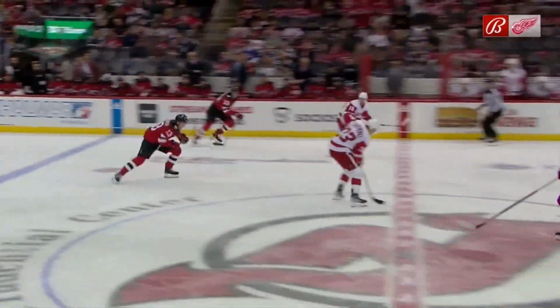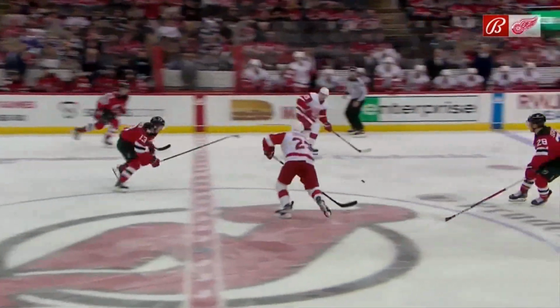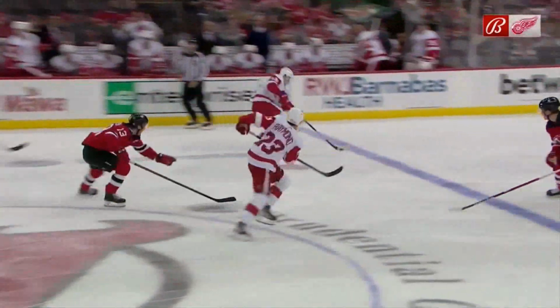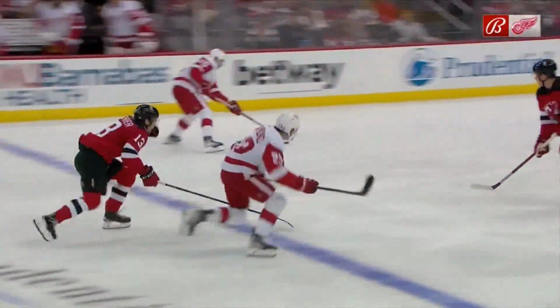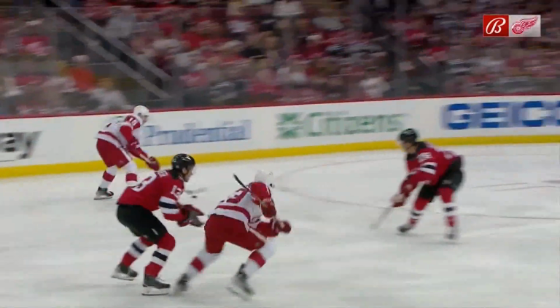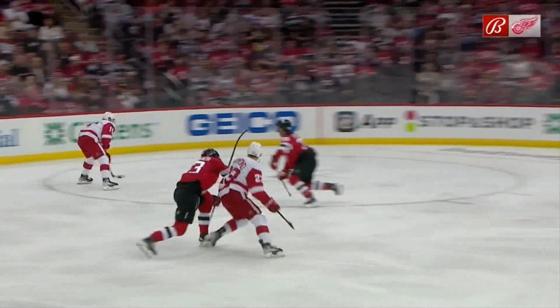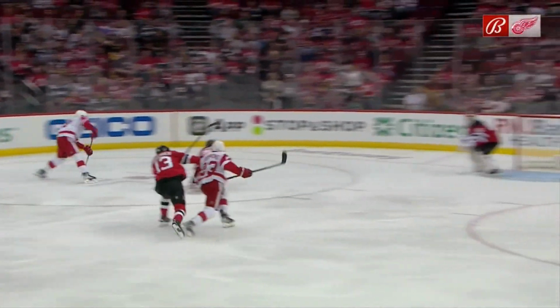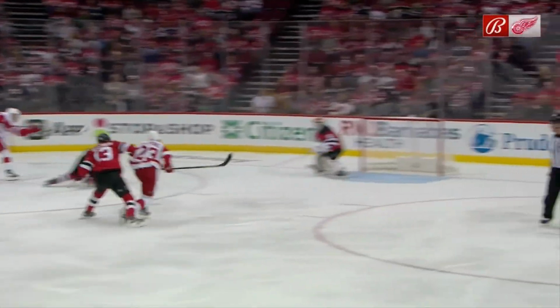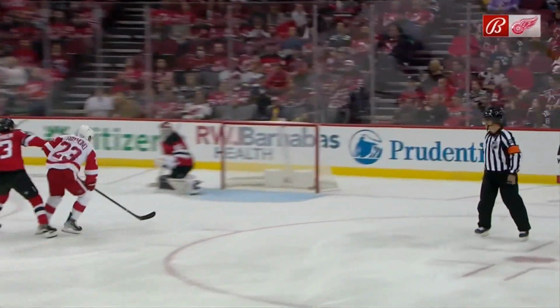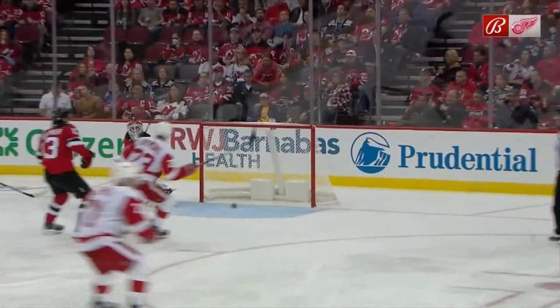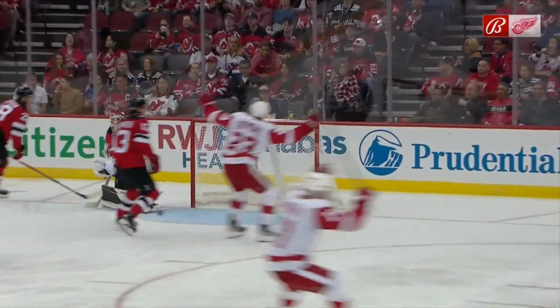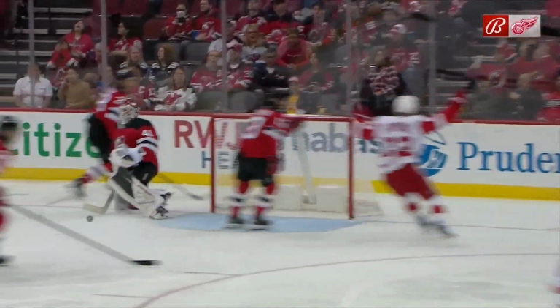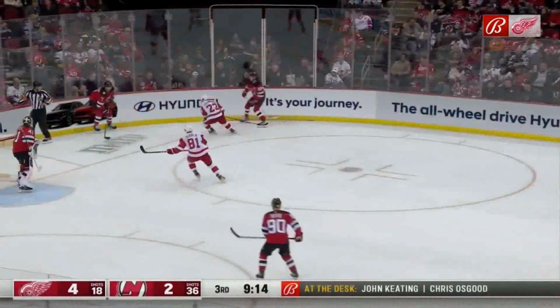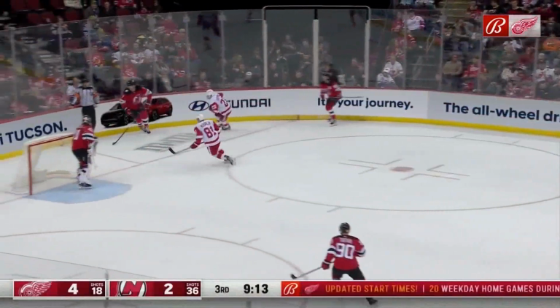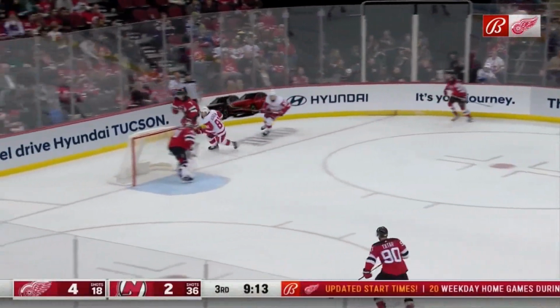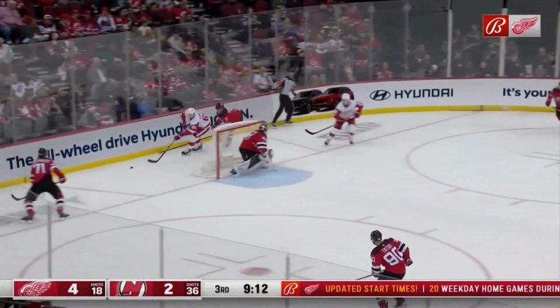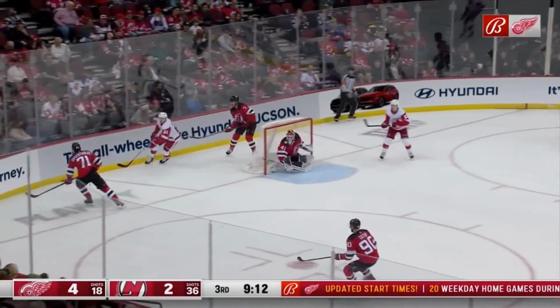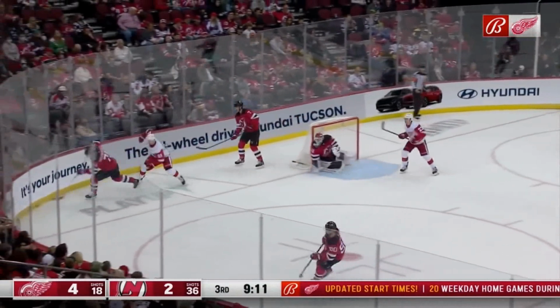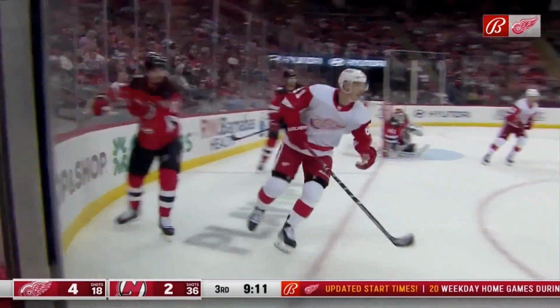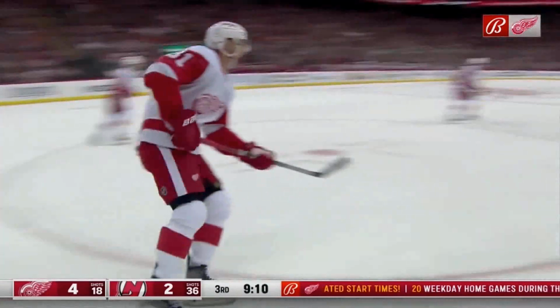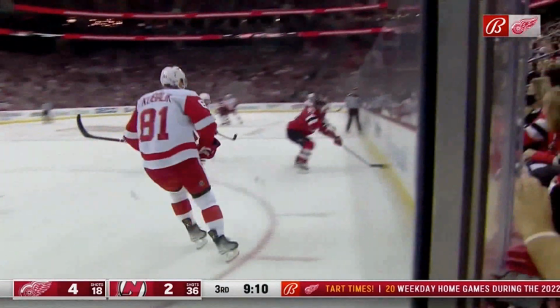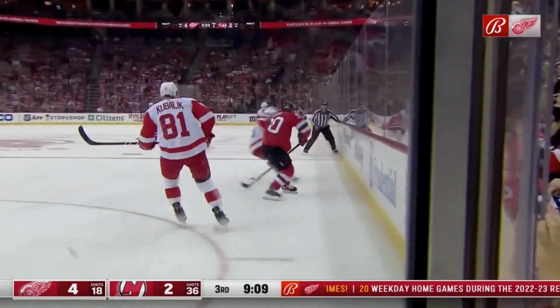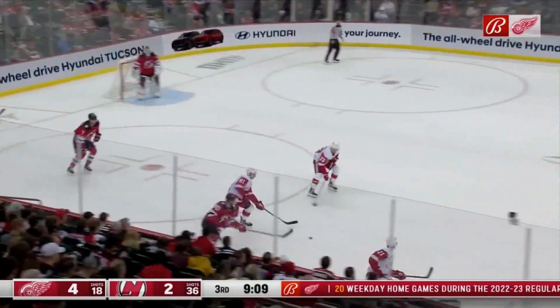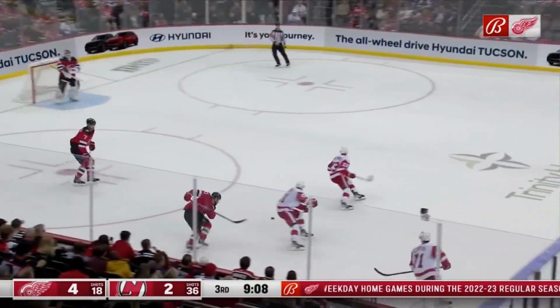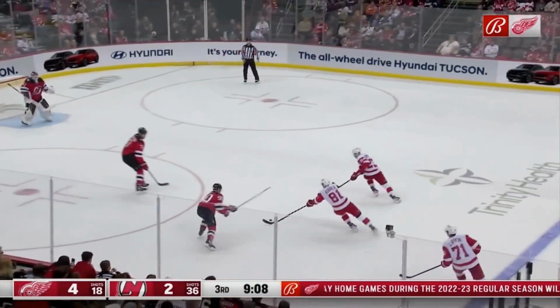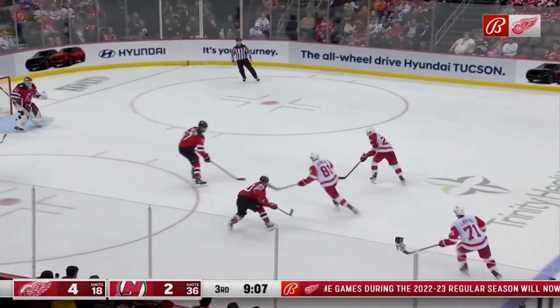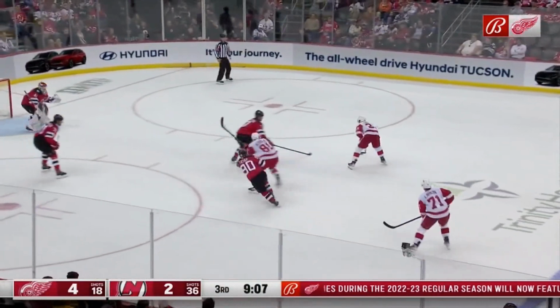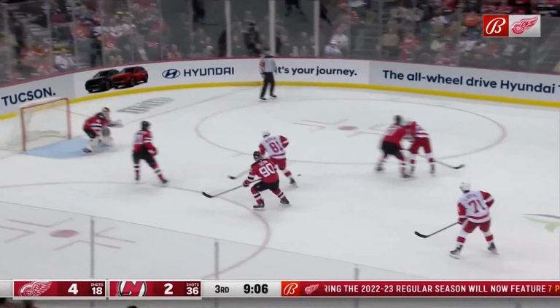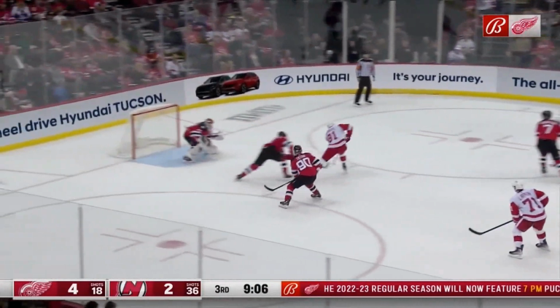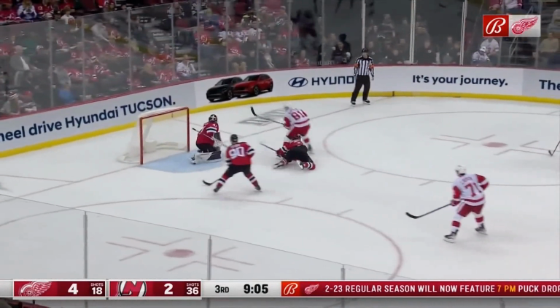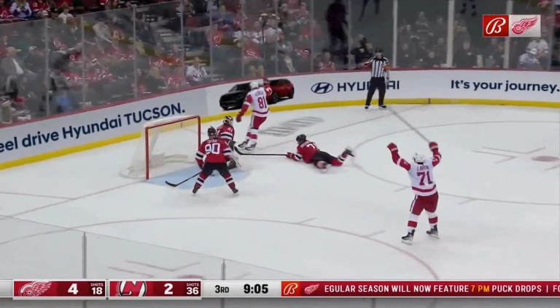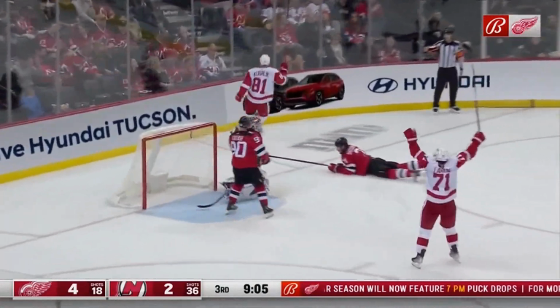Lucas Raymond on his feet. He handles the pass and that is not the greatest of angles at all. On him pretty good. Lucas Raymond tonight — not giving him a lot of time and space.